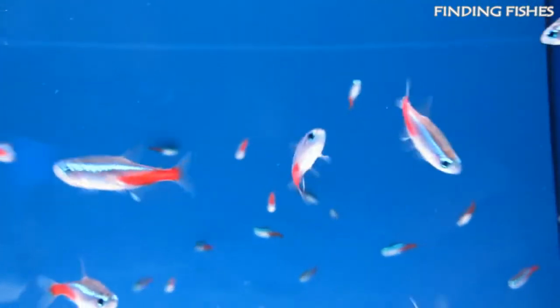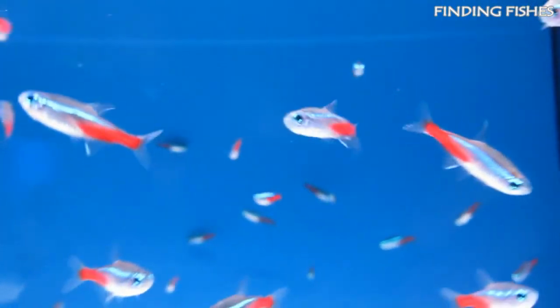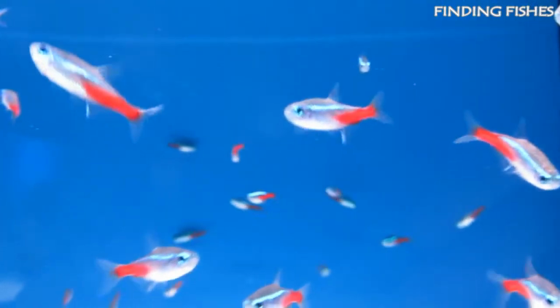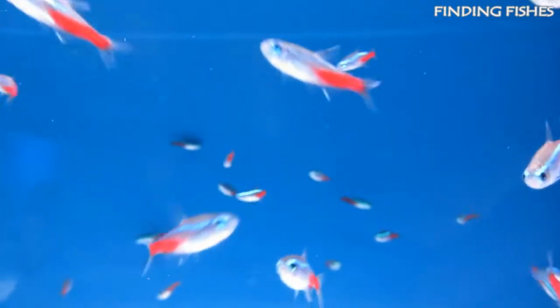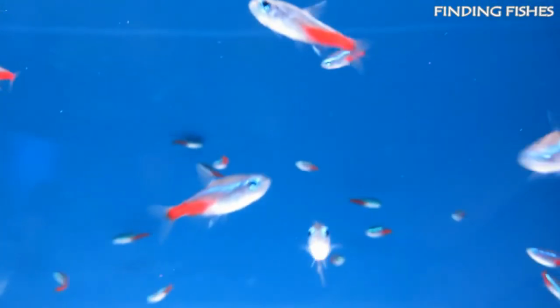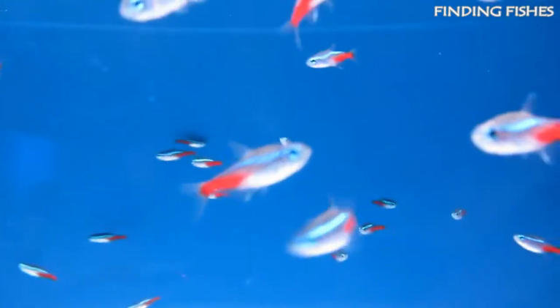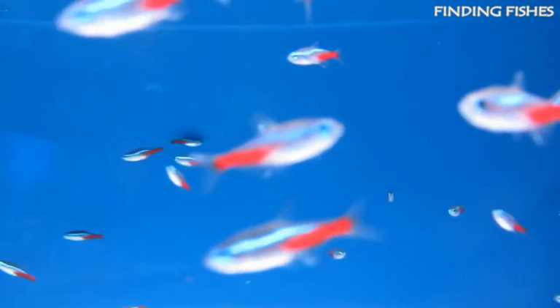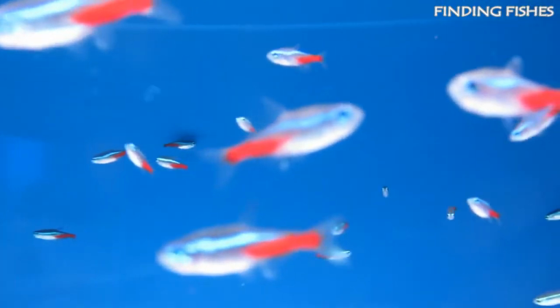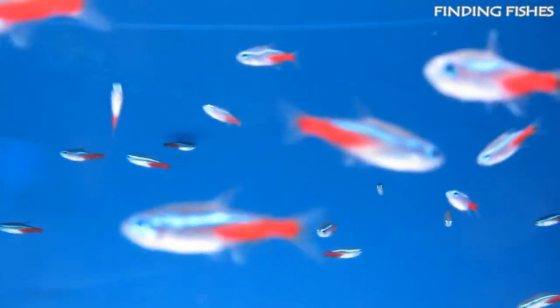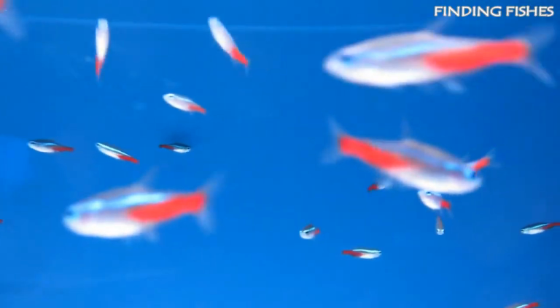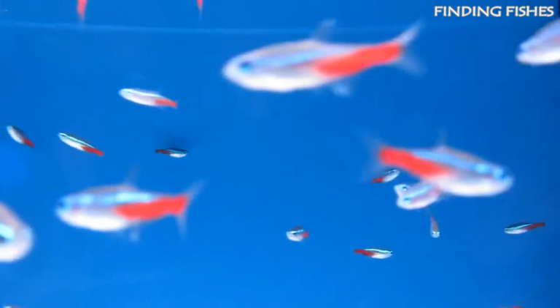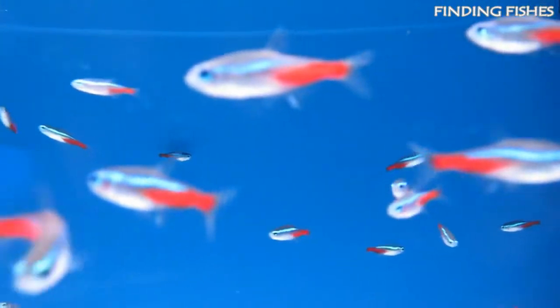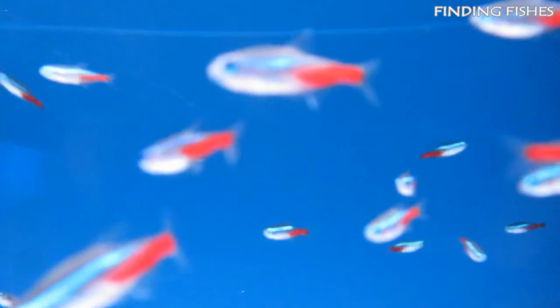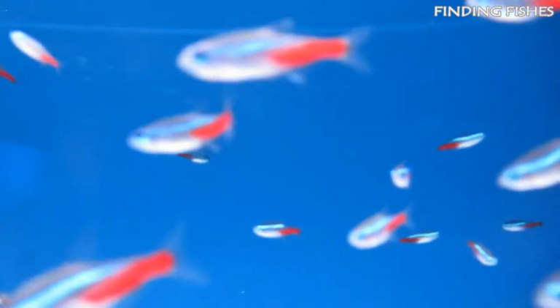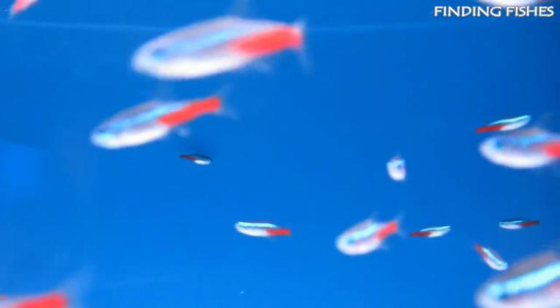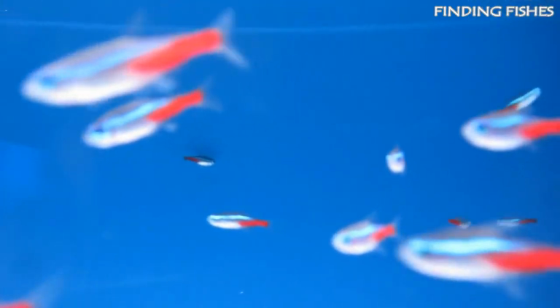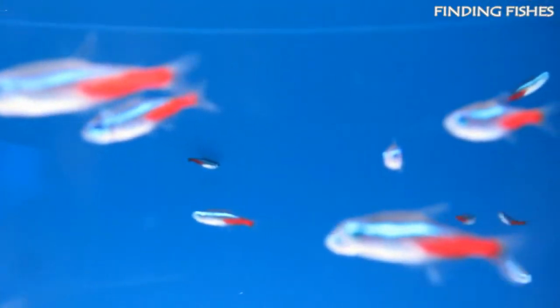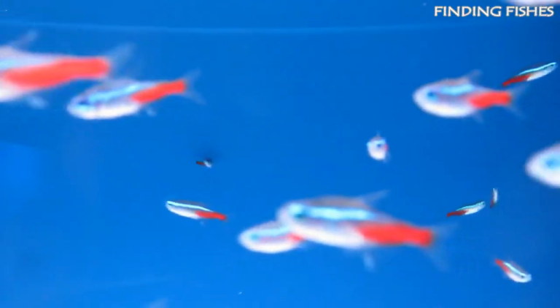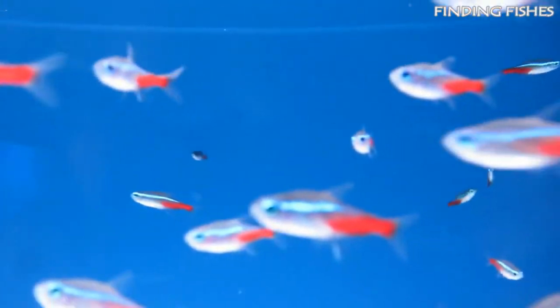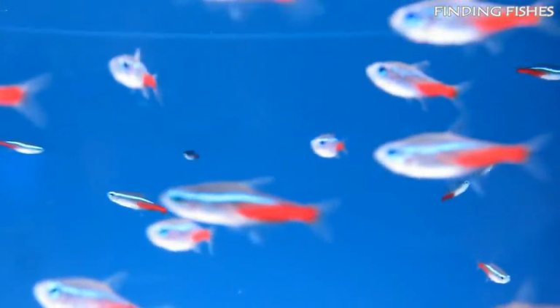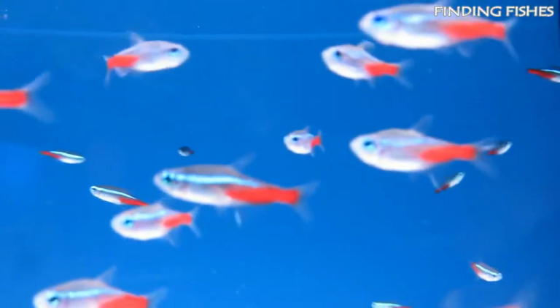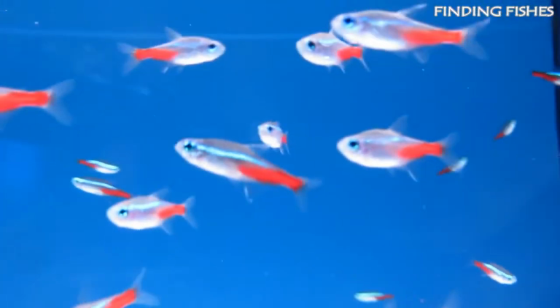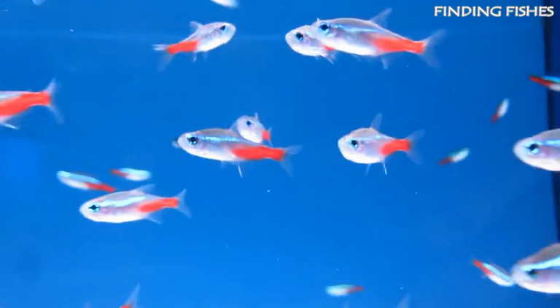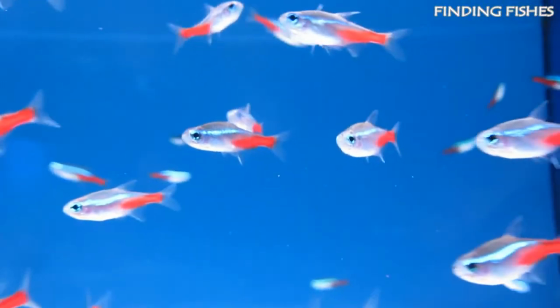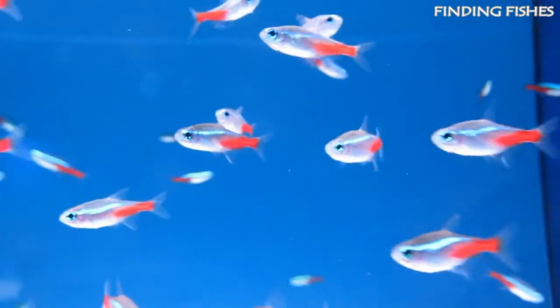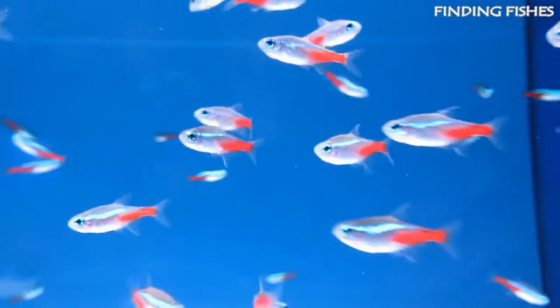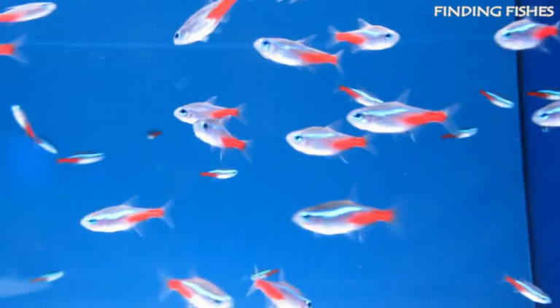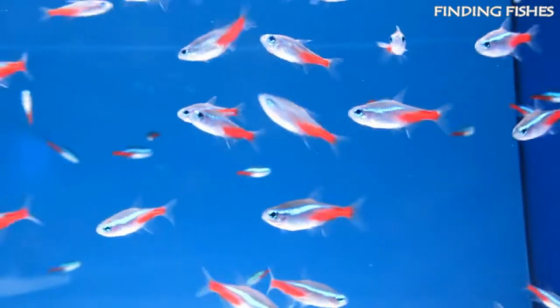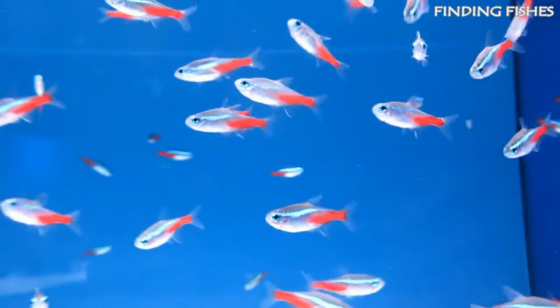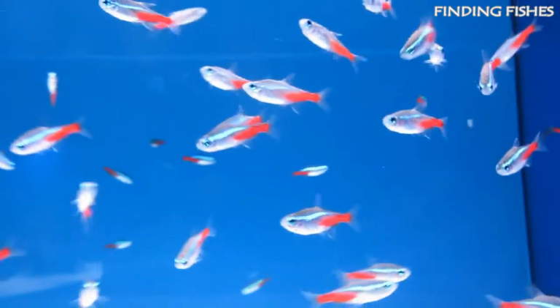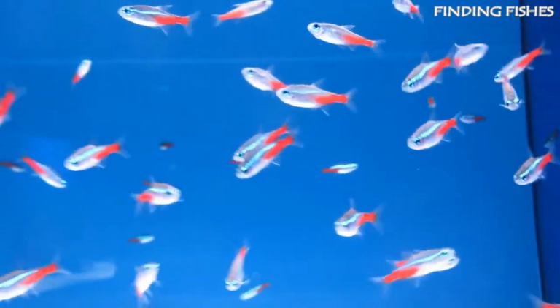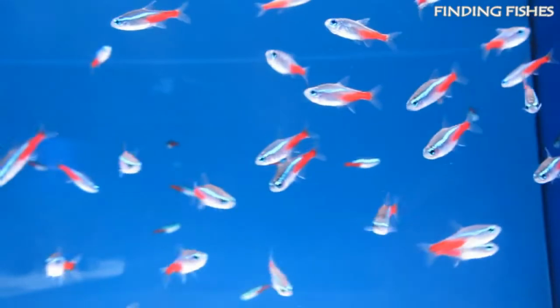That's it for today — hope you really enjoyed the video. Keep supporting us and stay tuned for more such interesting videos. Finding Fishes — remember the name.